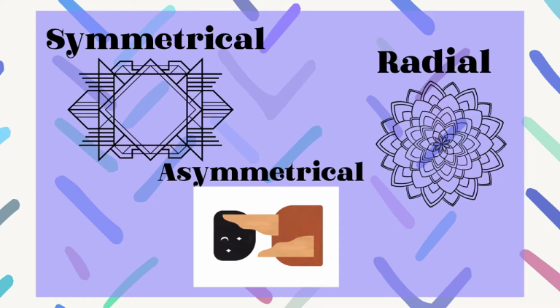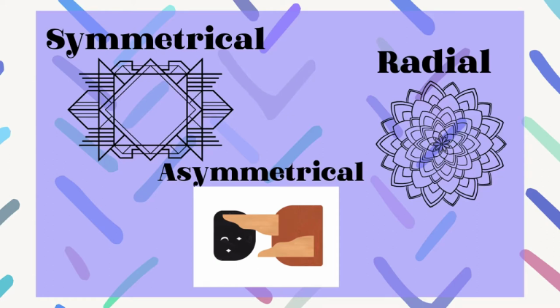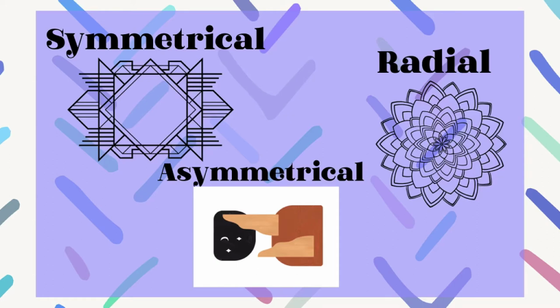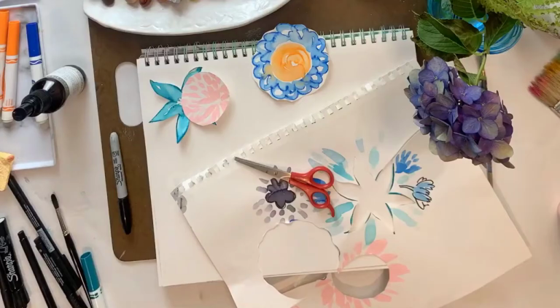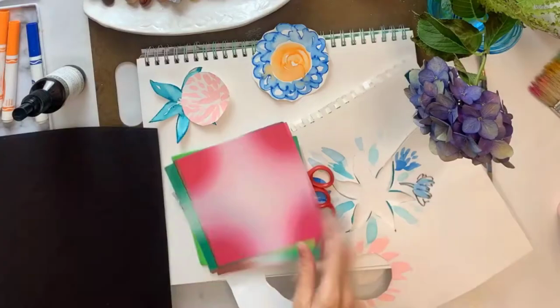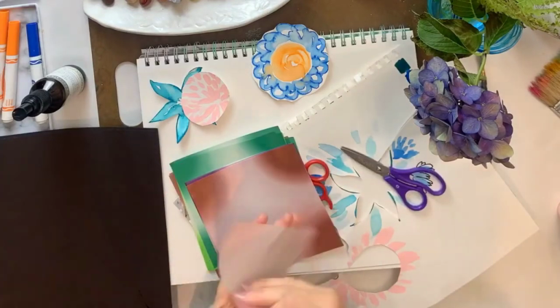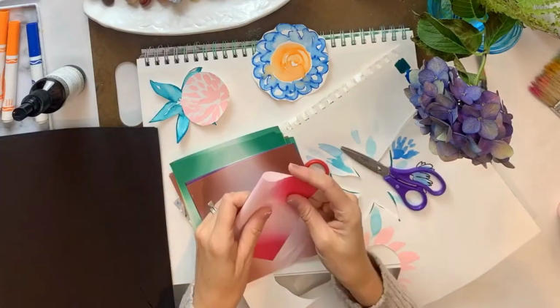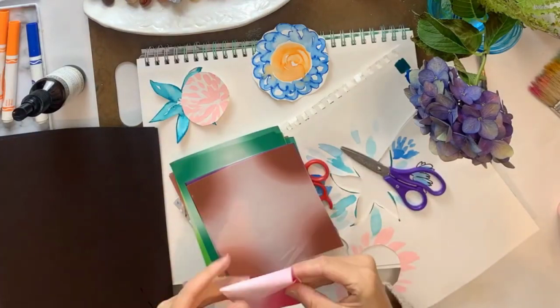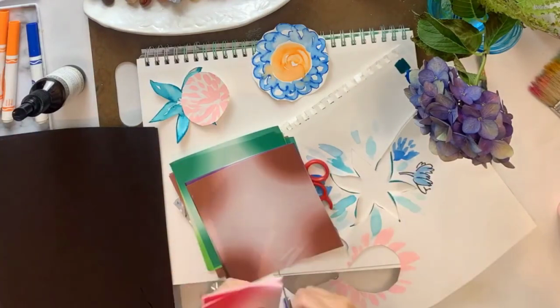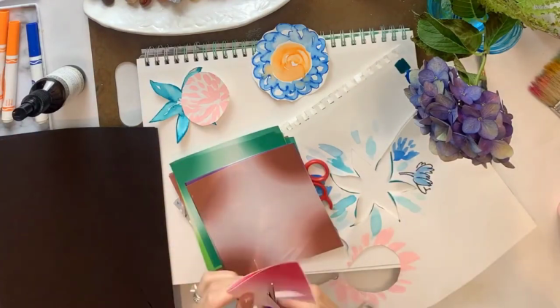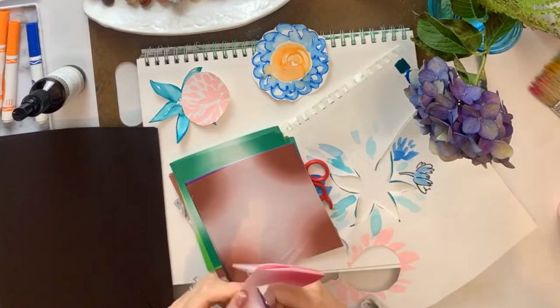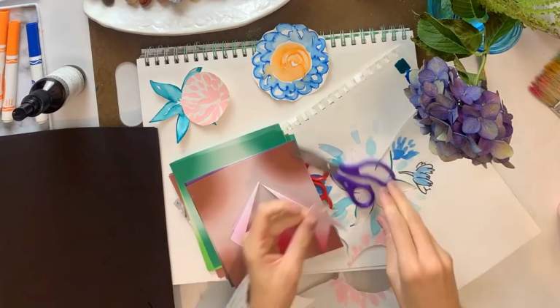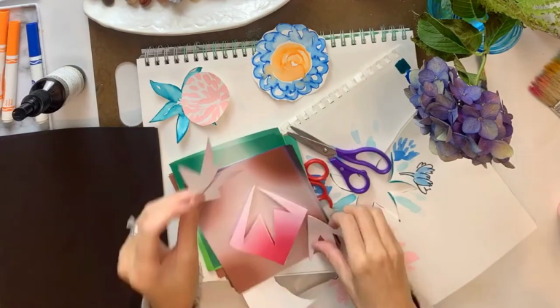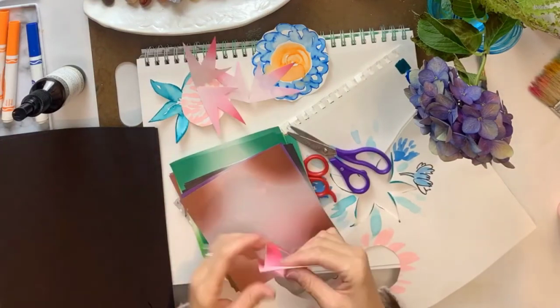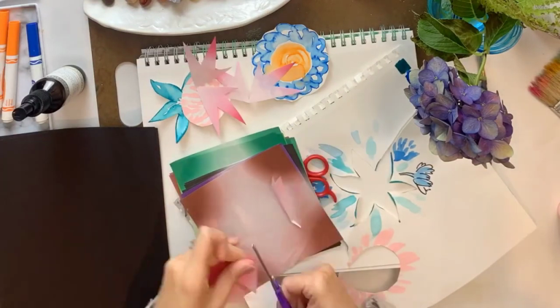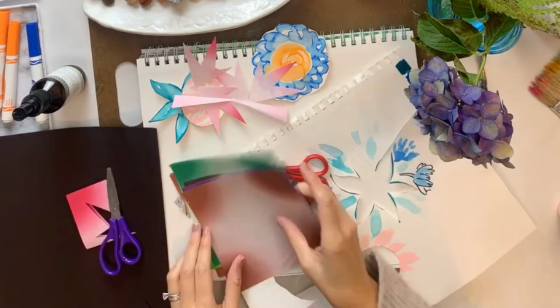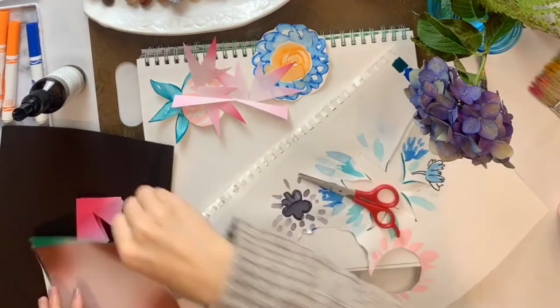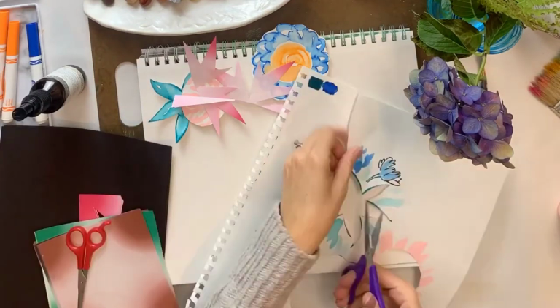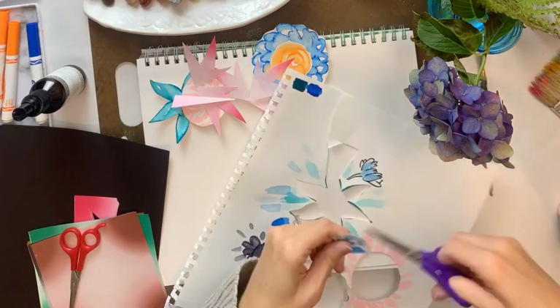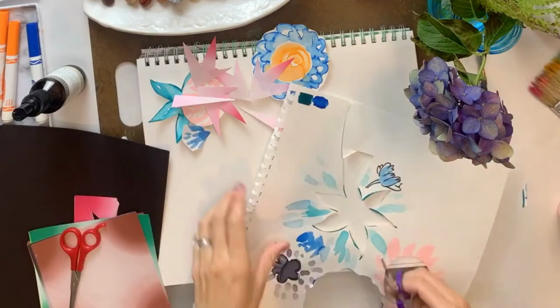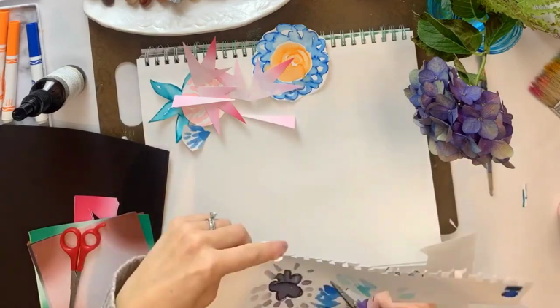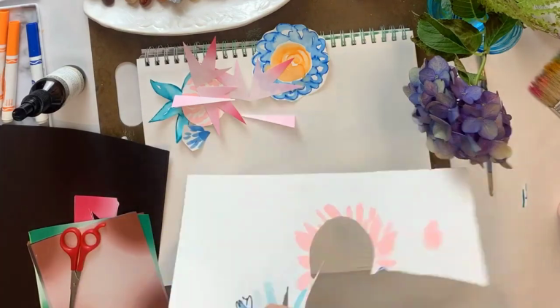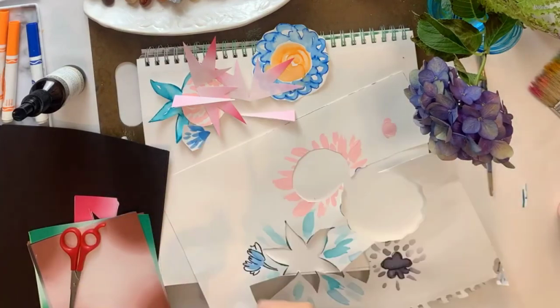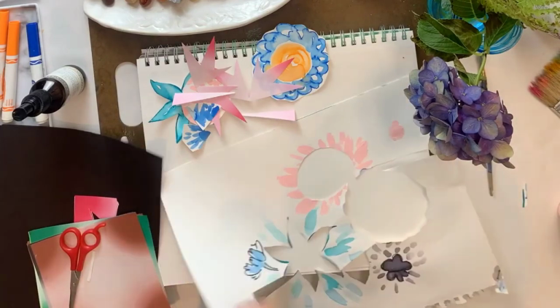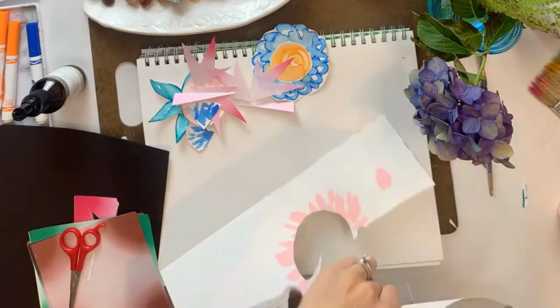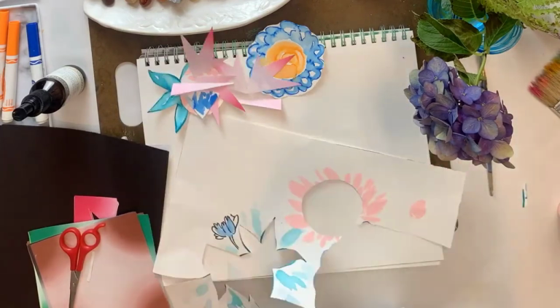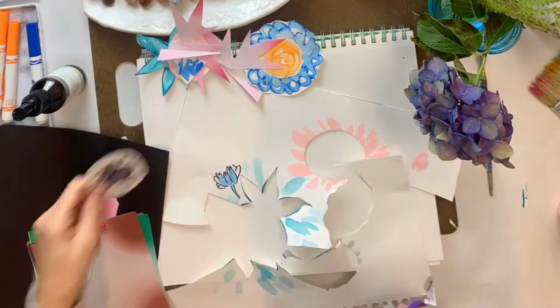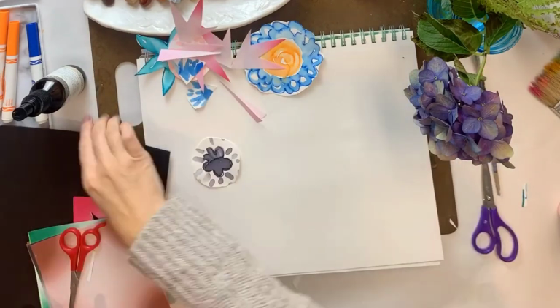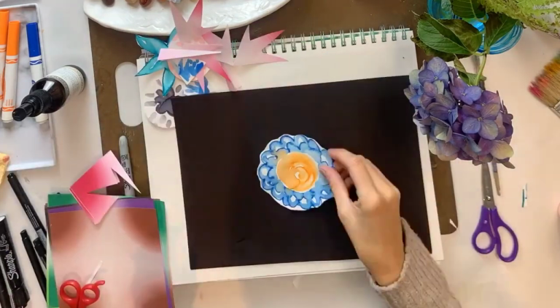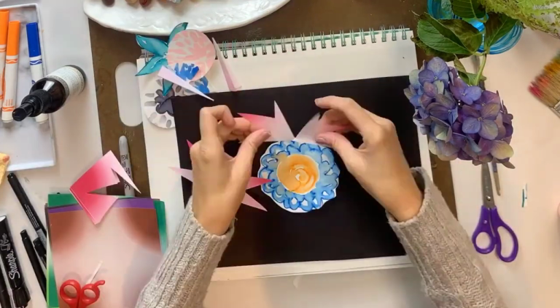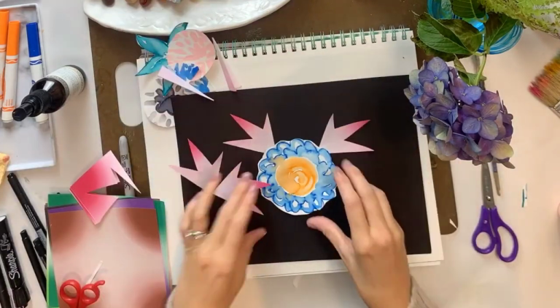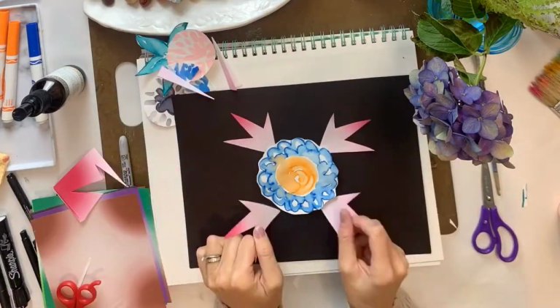For my project, I made a bunch of little shapes and different things. I actually used Crayola marker and water and some origami paper, cut out a bunch of shapes, and then for my background, I used a black piece of paper.